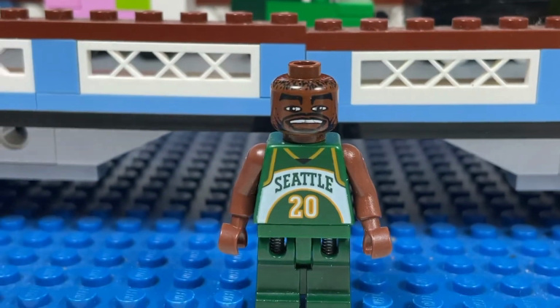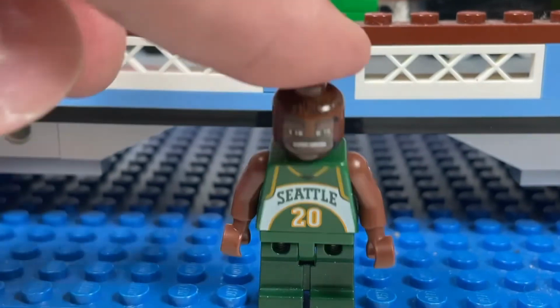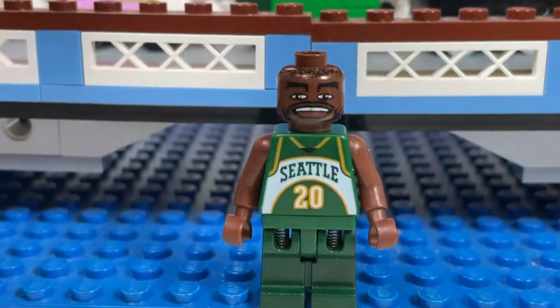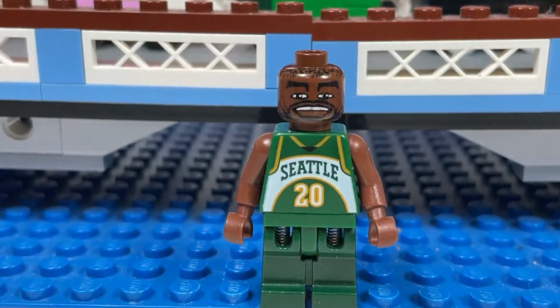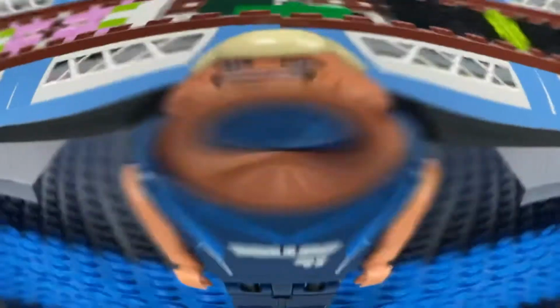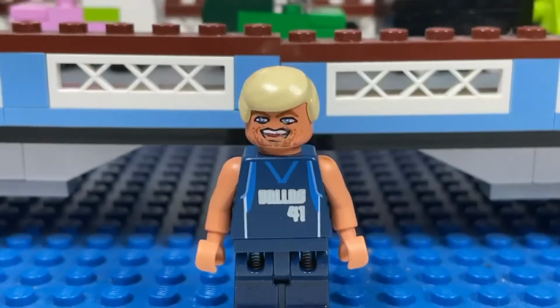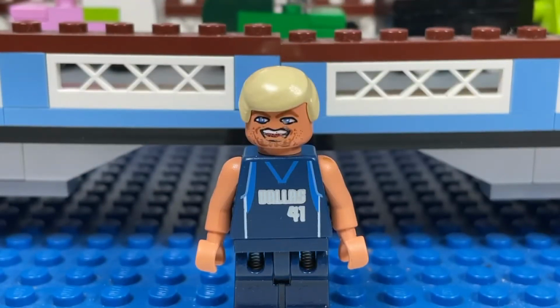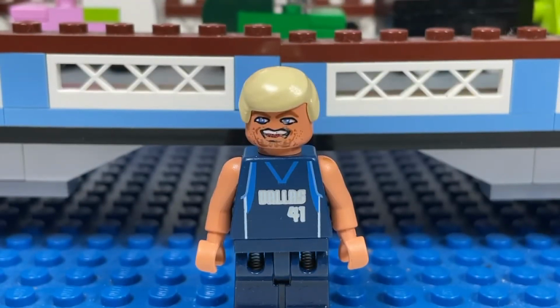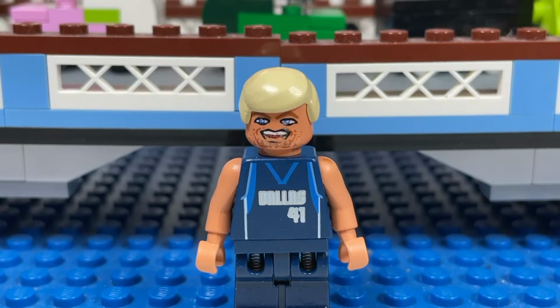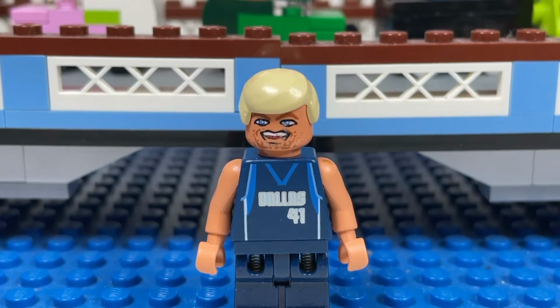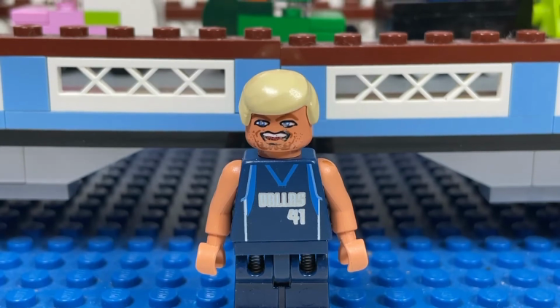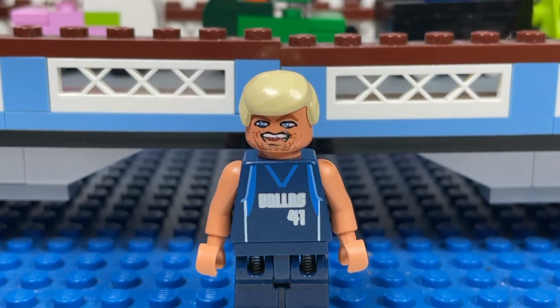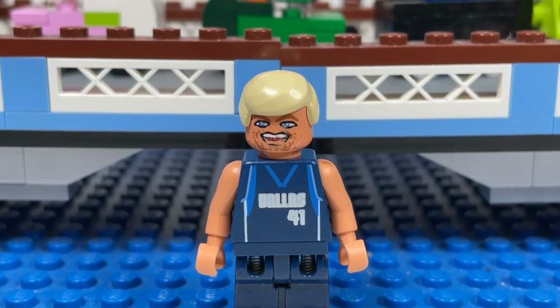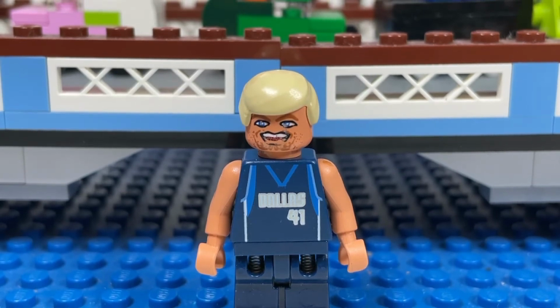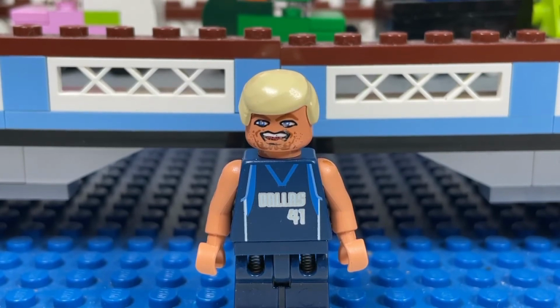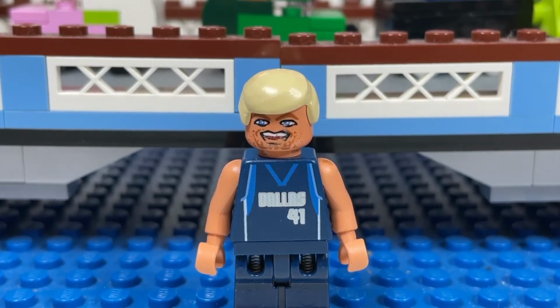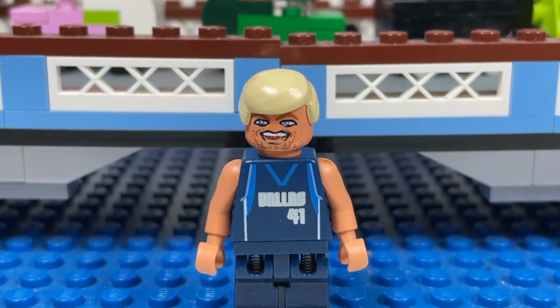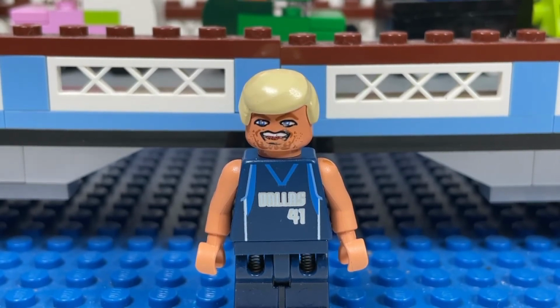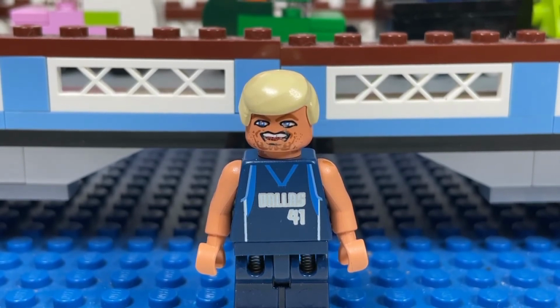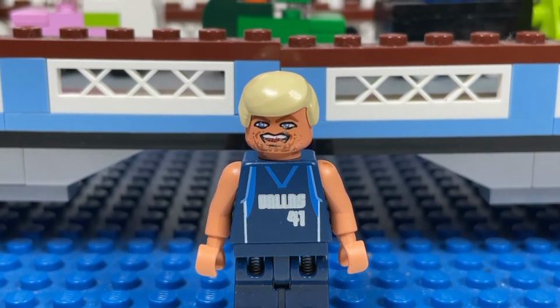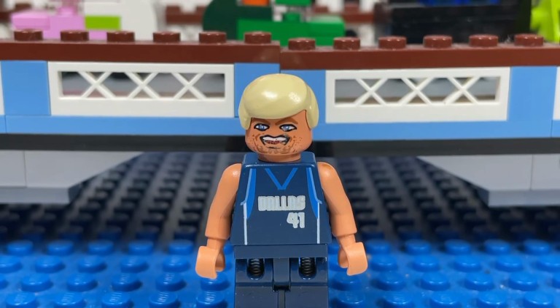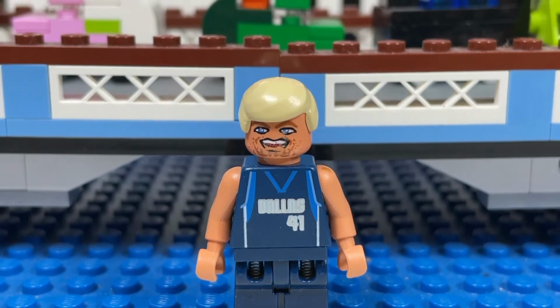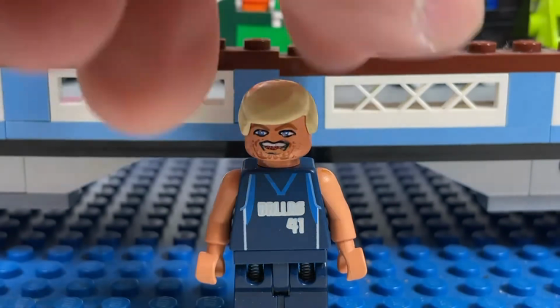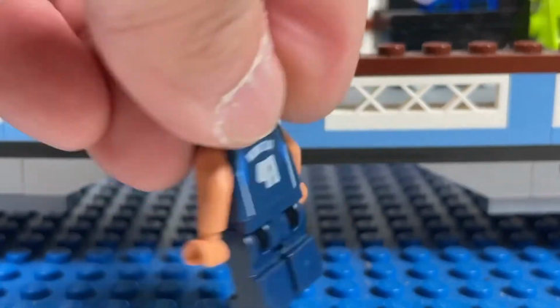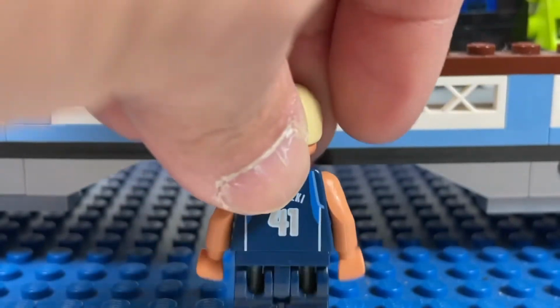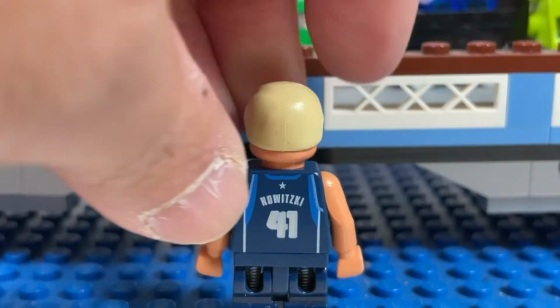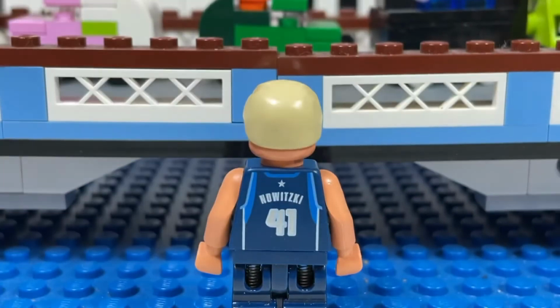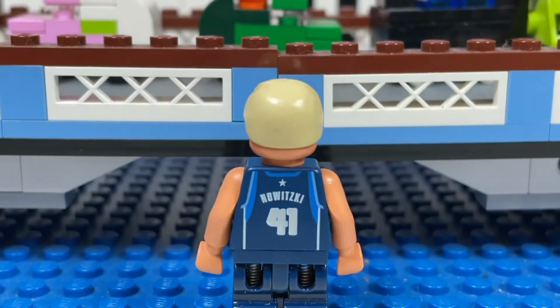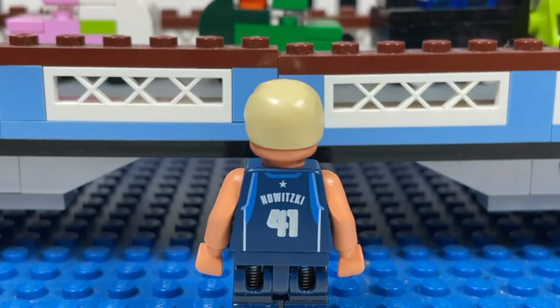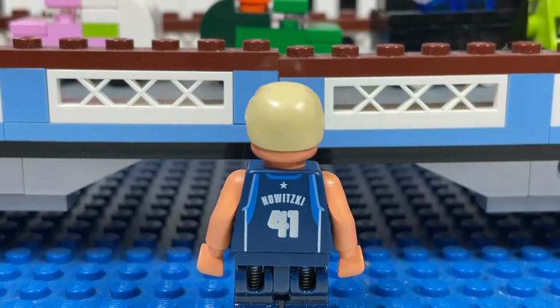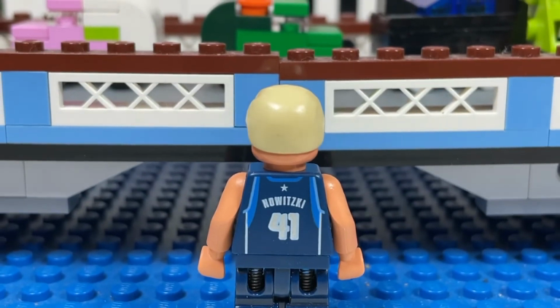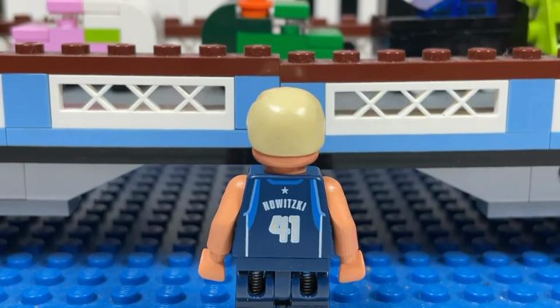Next up I have Dirk Nowitzki. The printing on his face is kind of faded — you can tell it's used — but that's okay. Dallas number 41, Dallas Mavericks, and on the back you can see it says Nowitzki and 41.